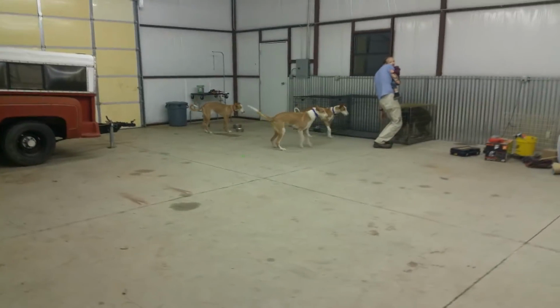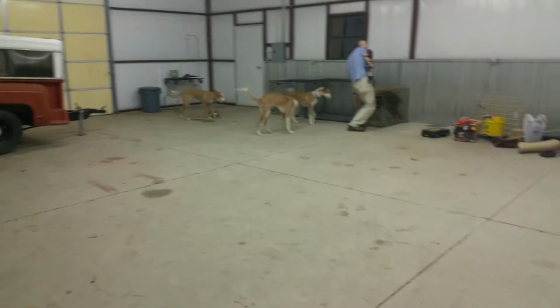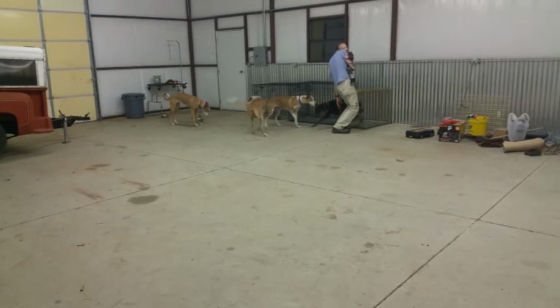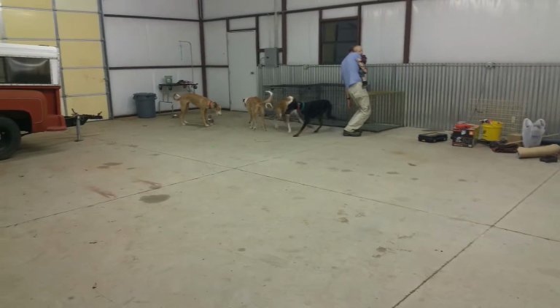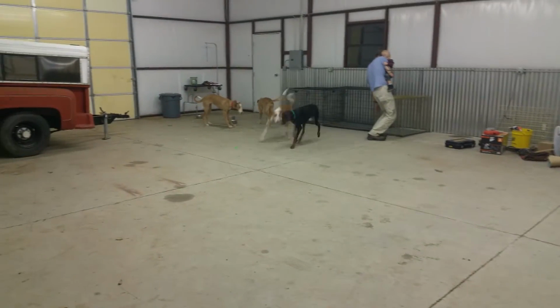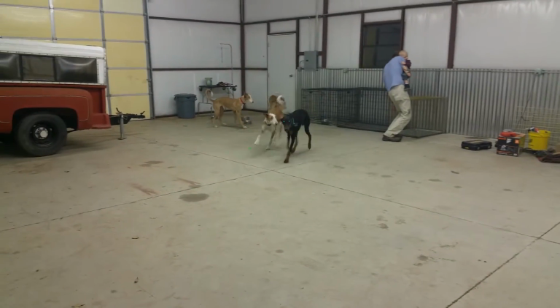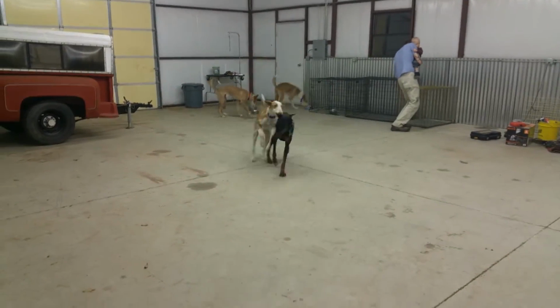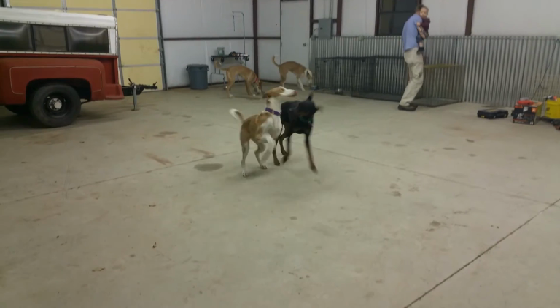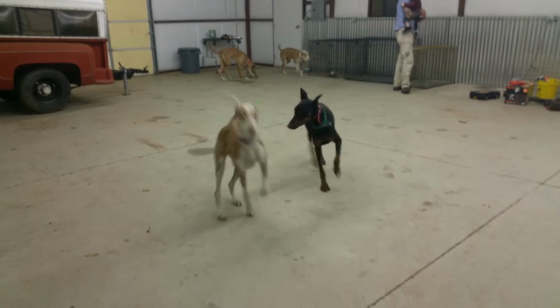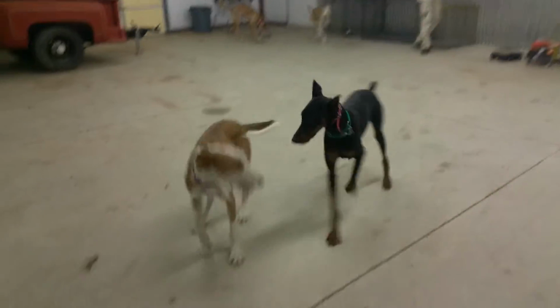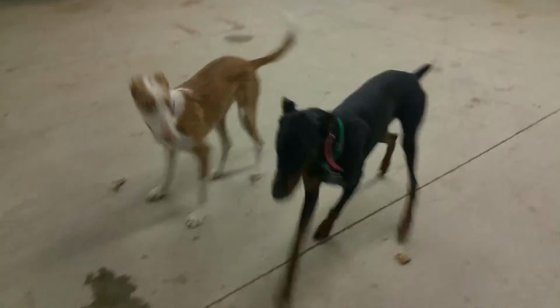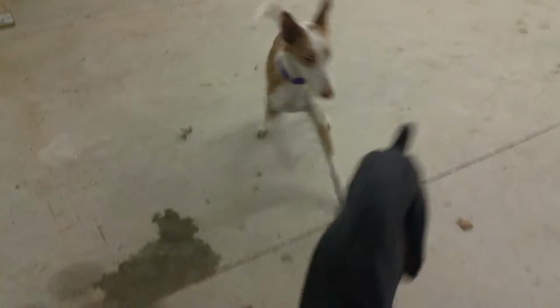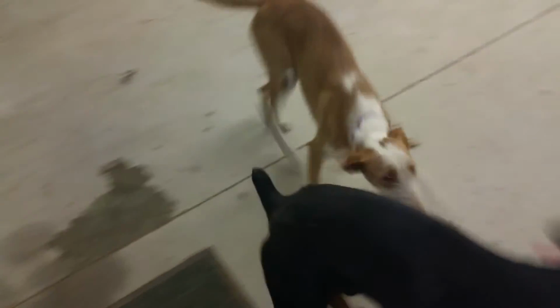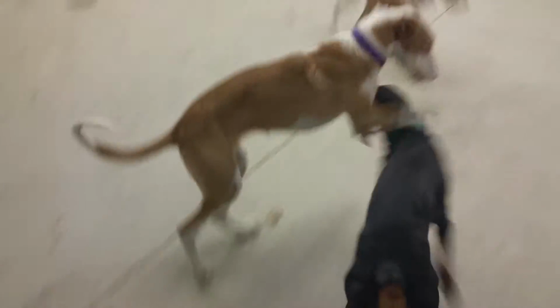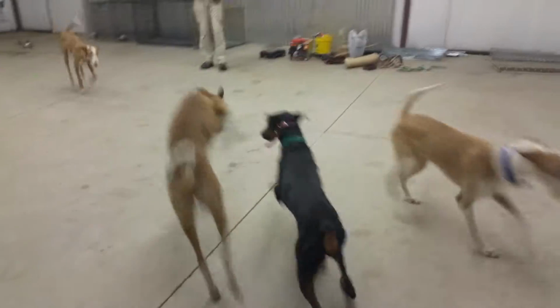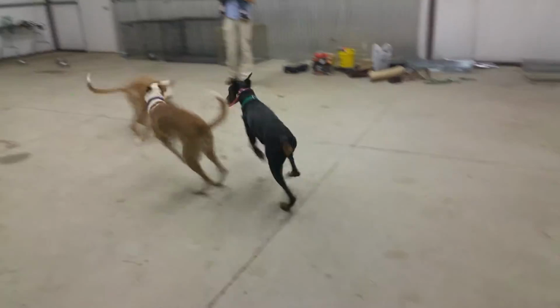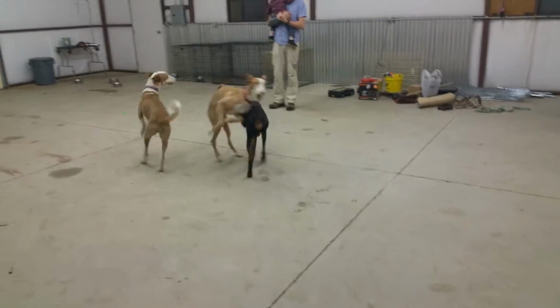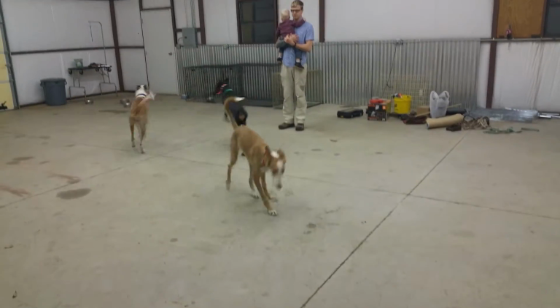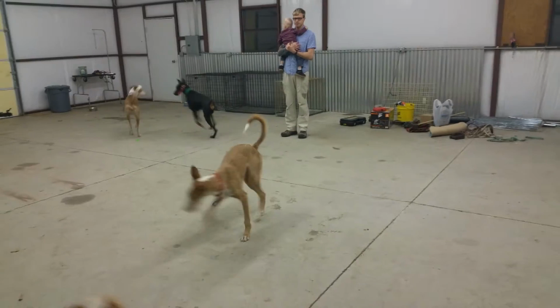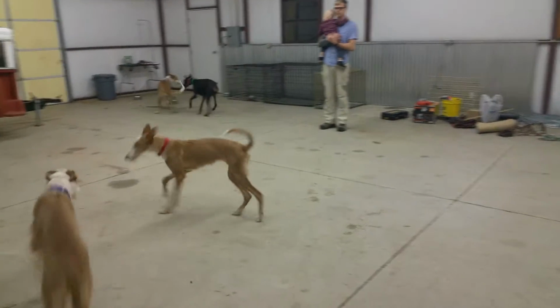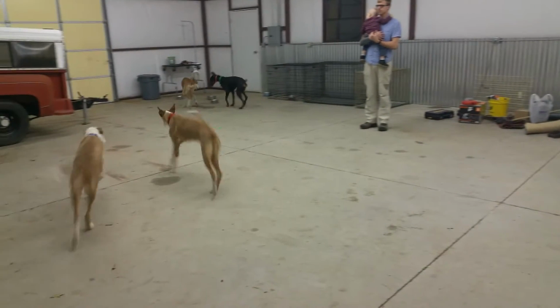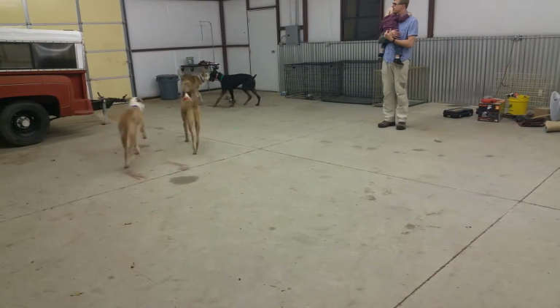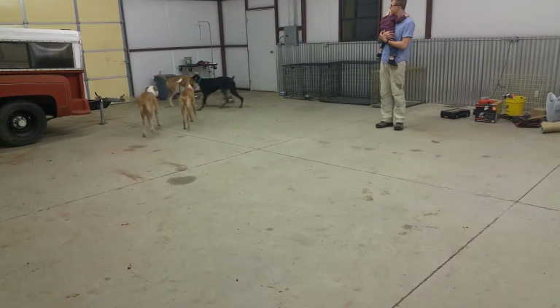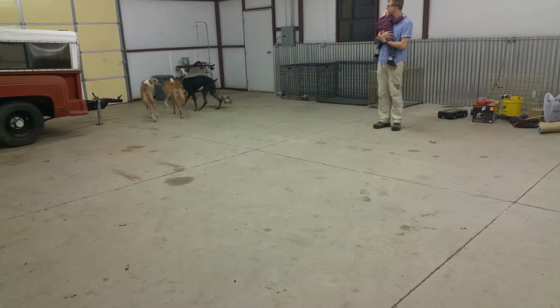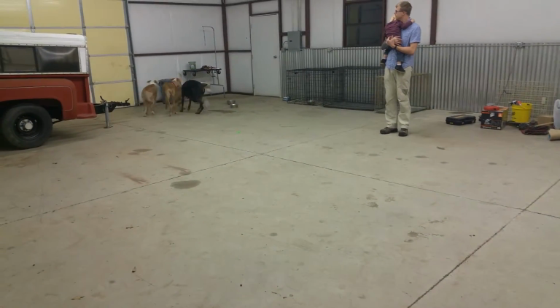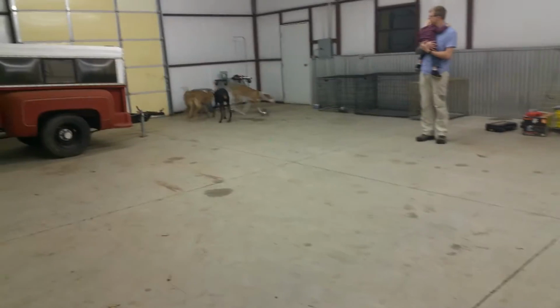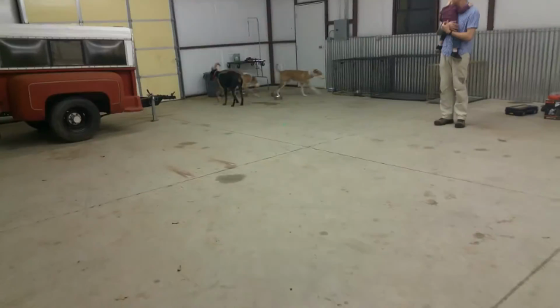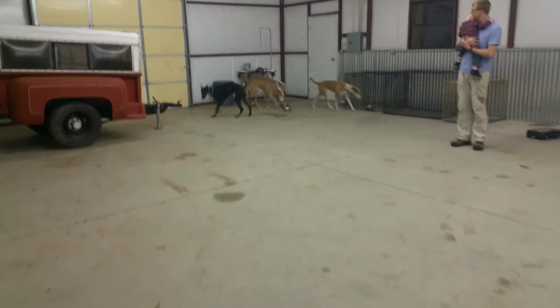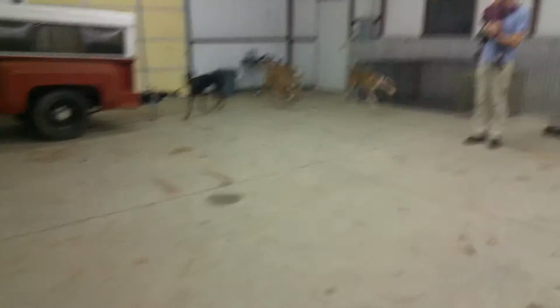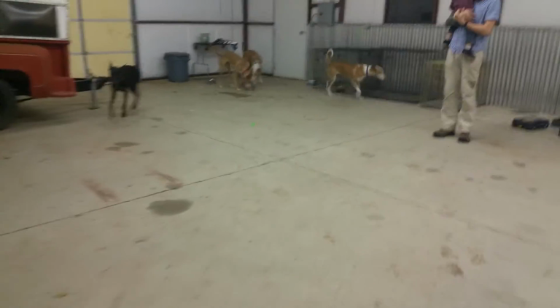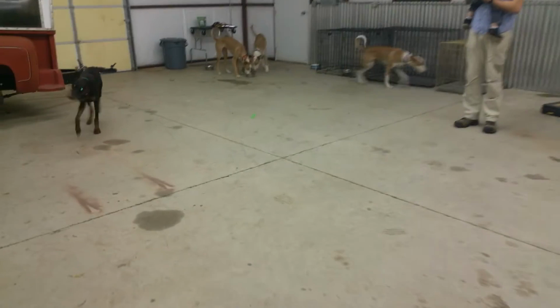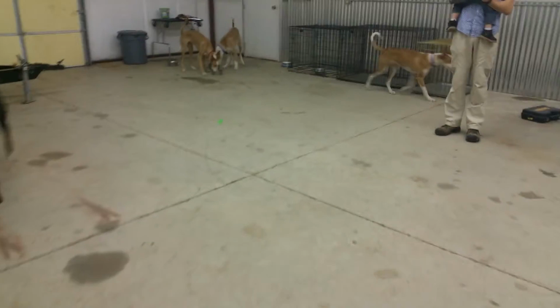Now we've got everybody out and the fun really begins. All right, time to go out and have our potty break.